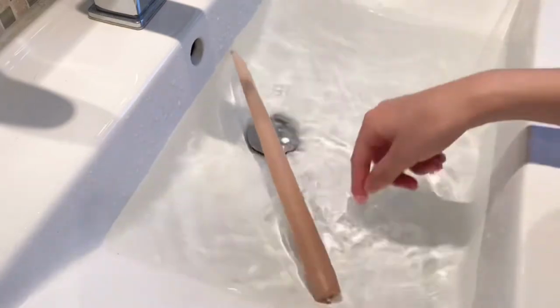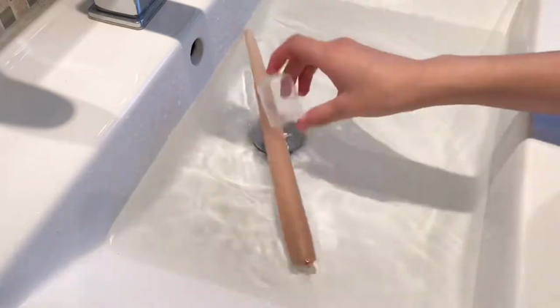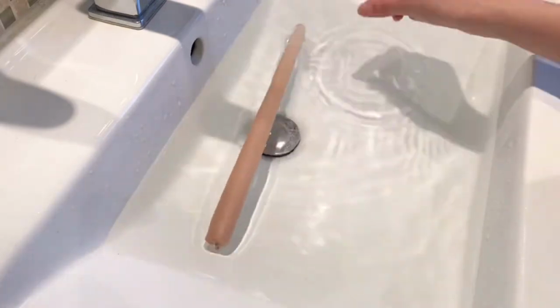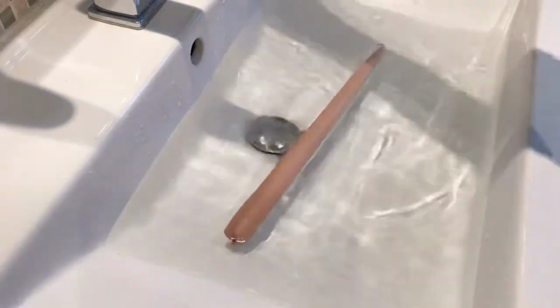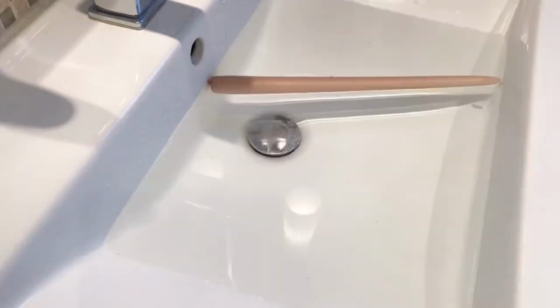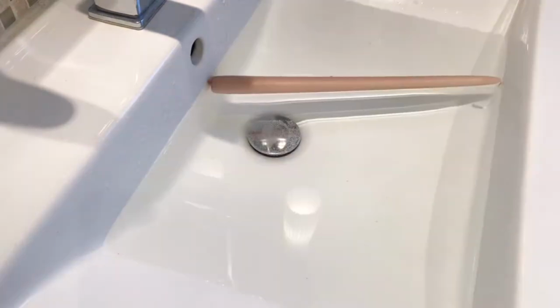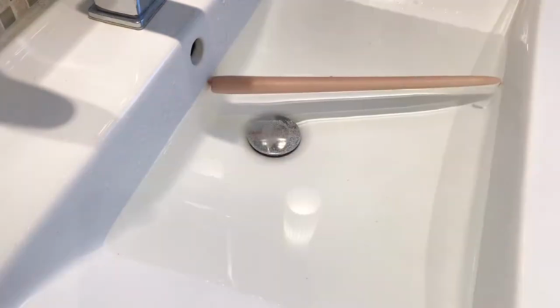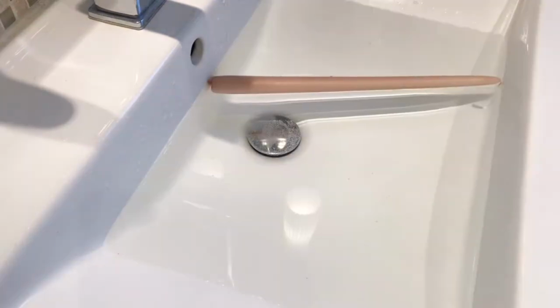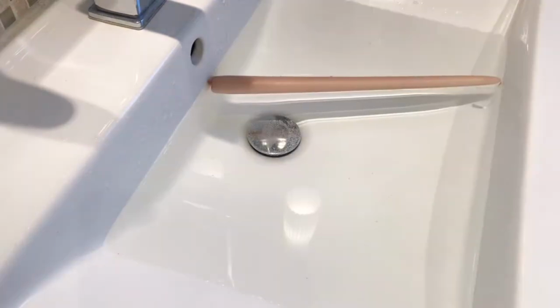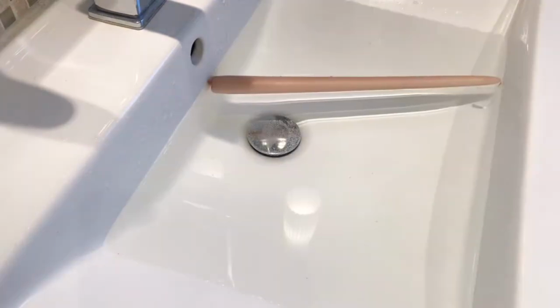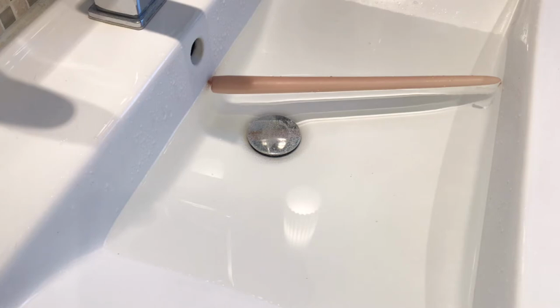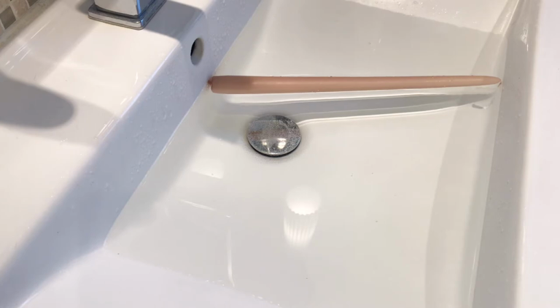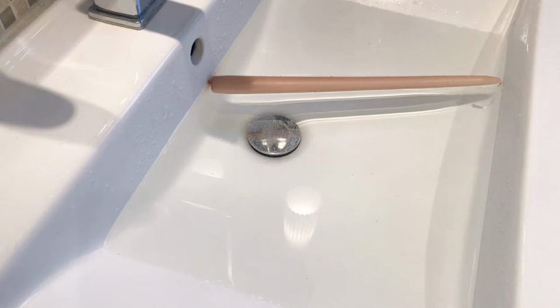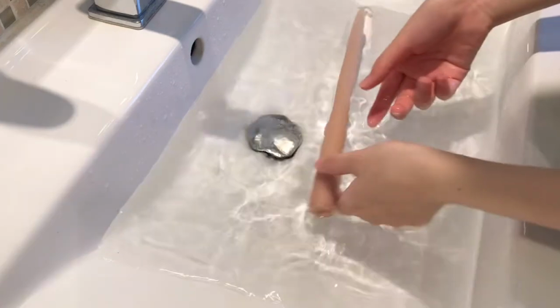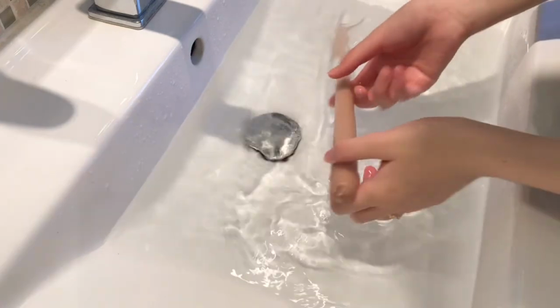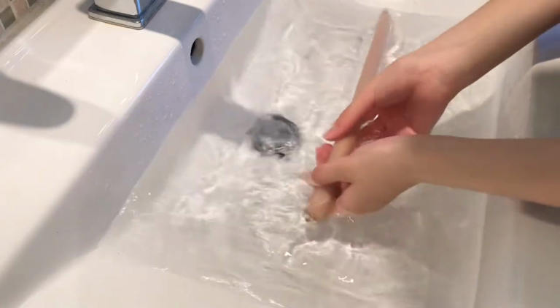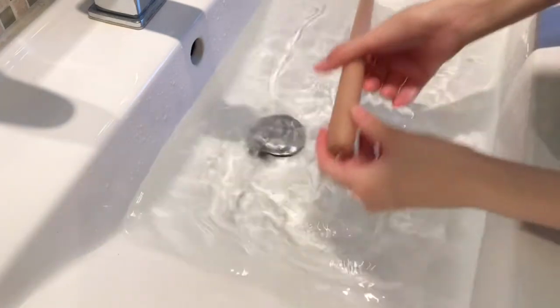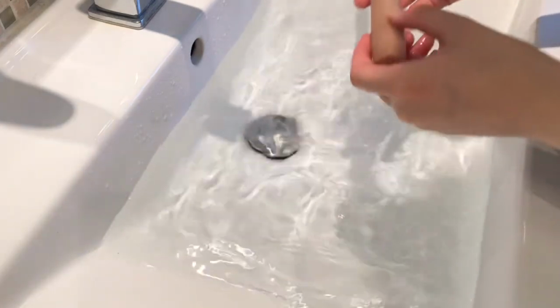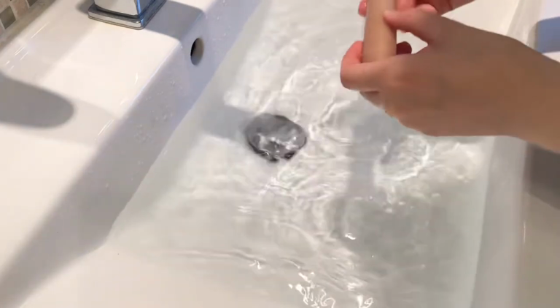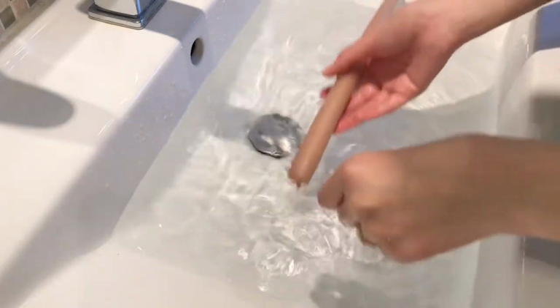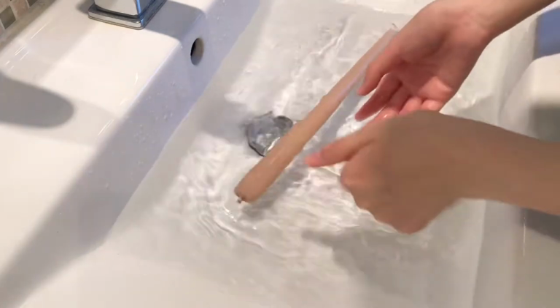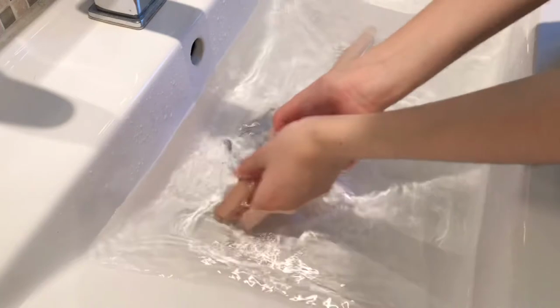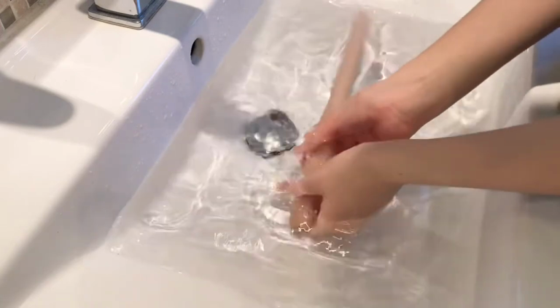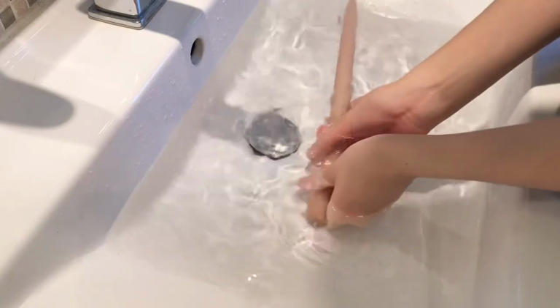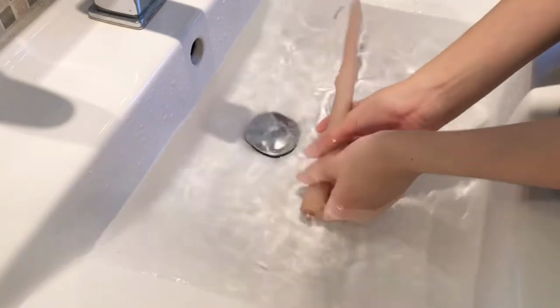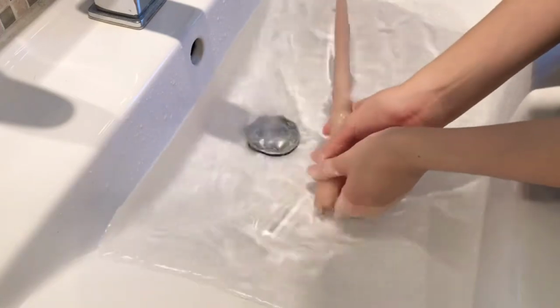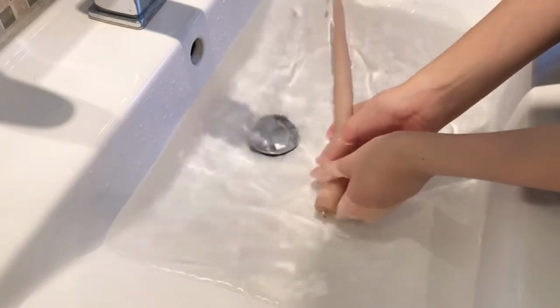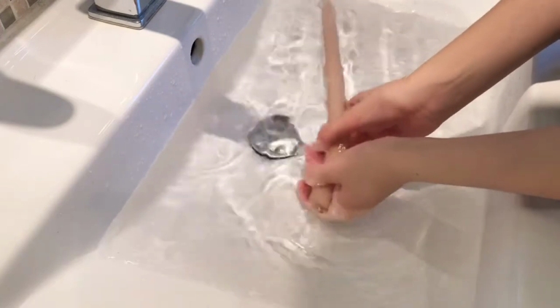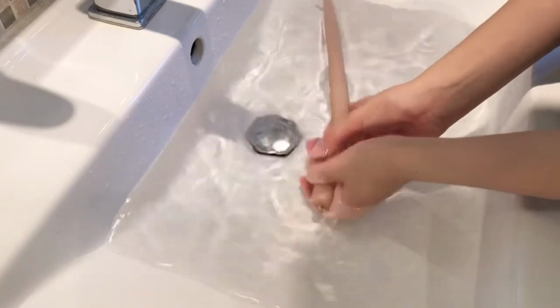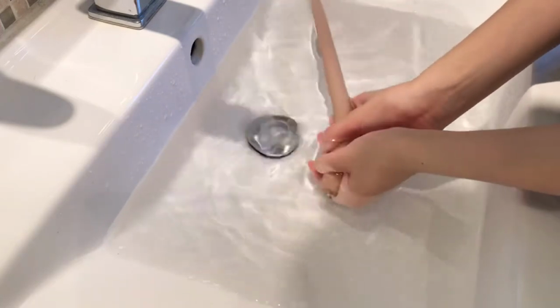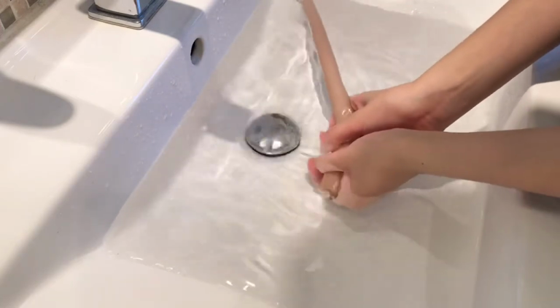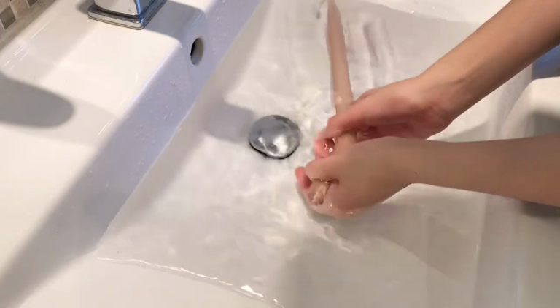After filling your sink or bucket with hot water, you're just going to let it sit for around 10 minutes. After around 8 to 10 minutes, you should be able to bend your candle.